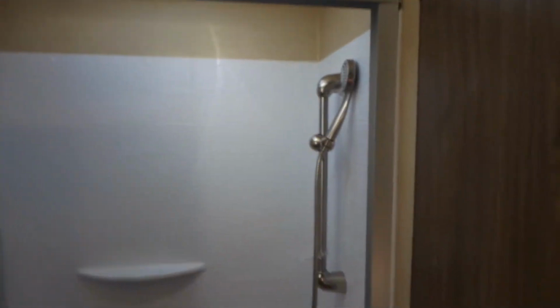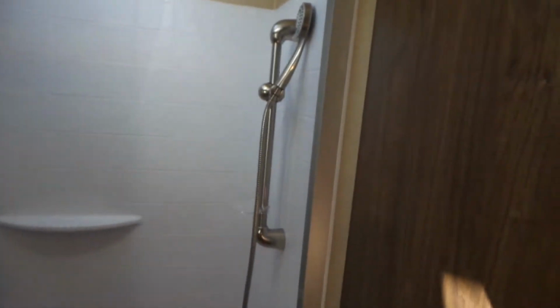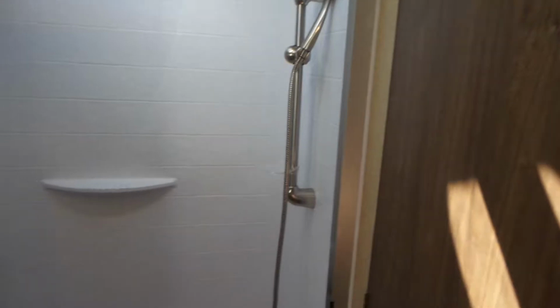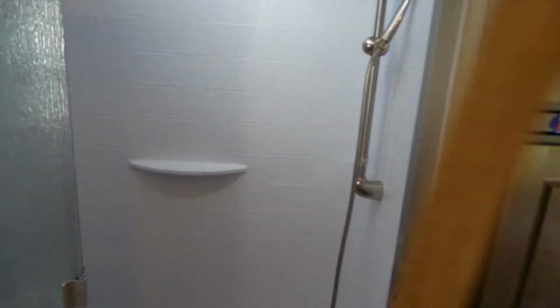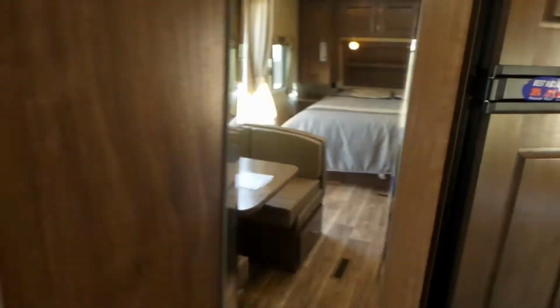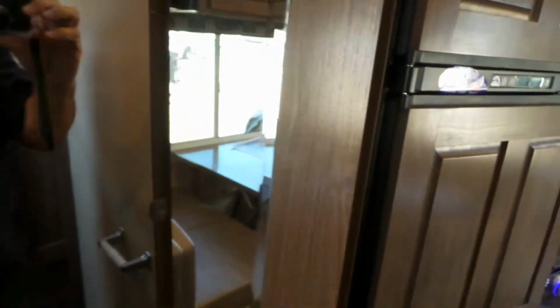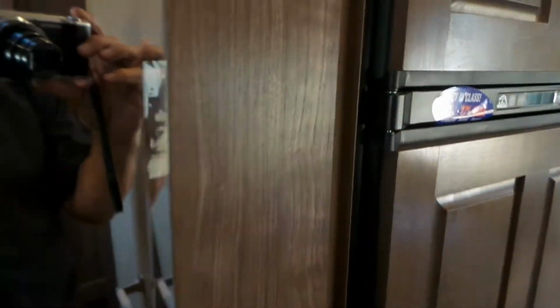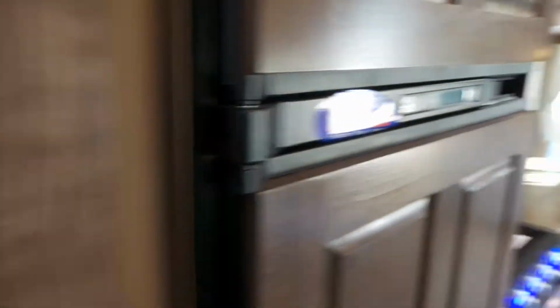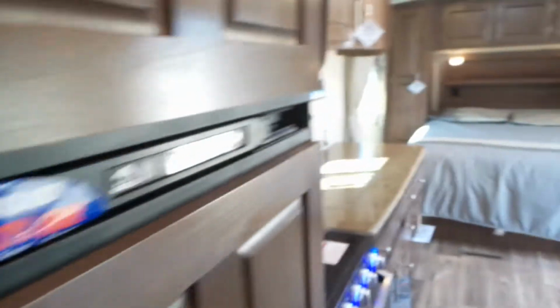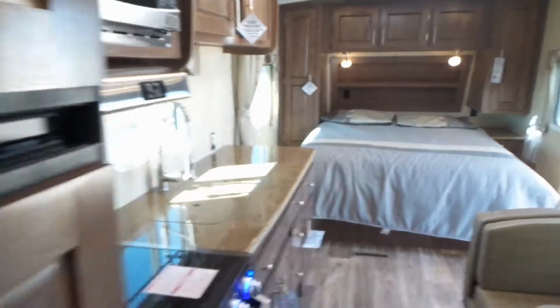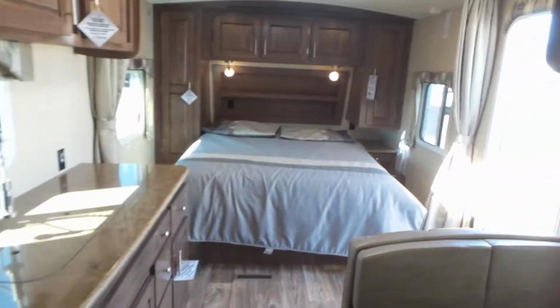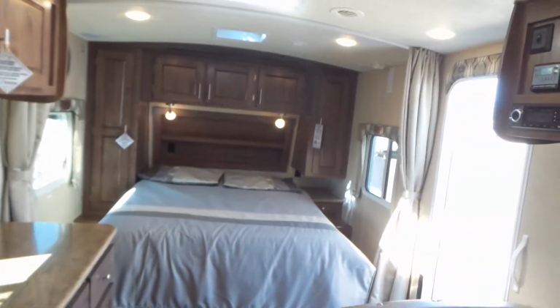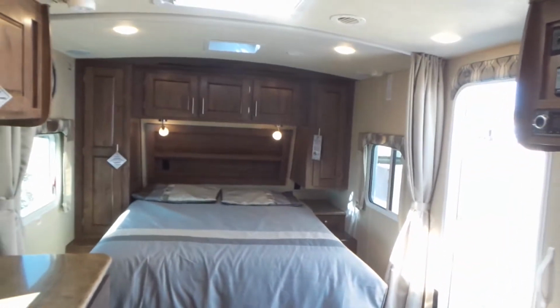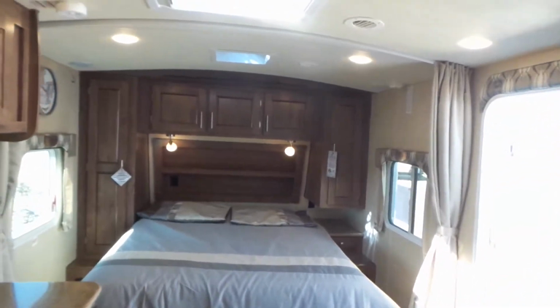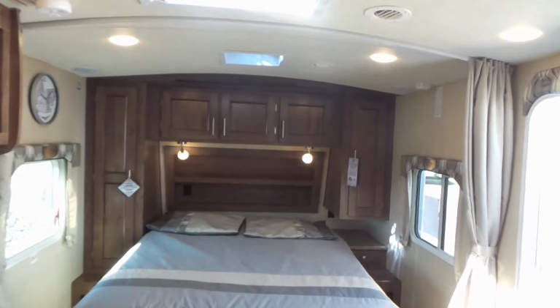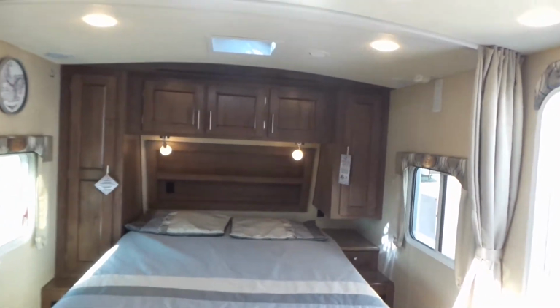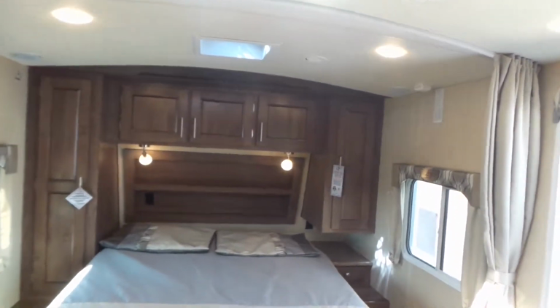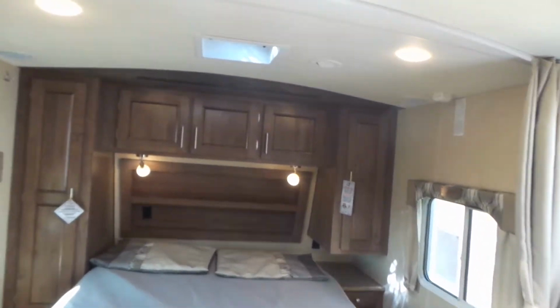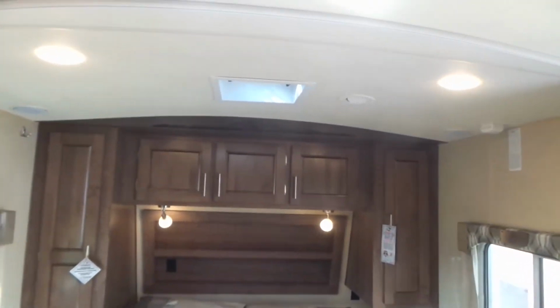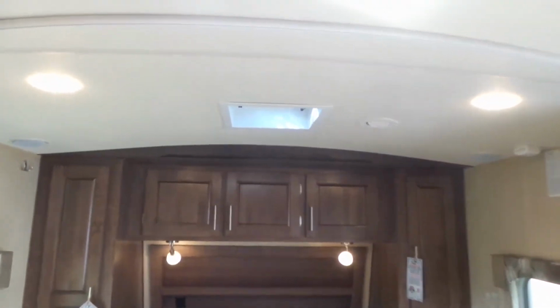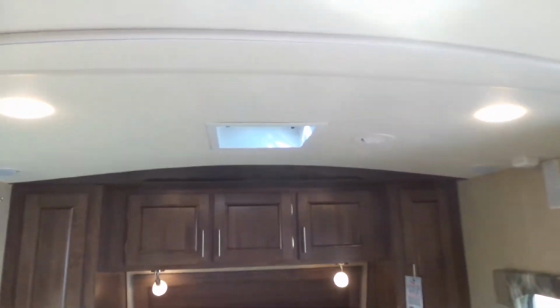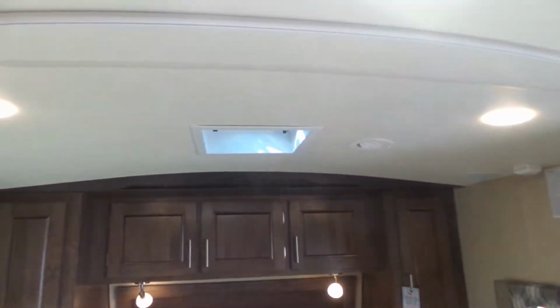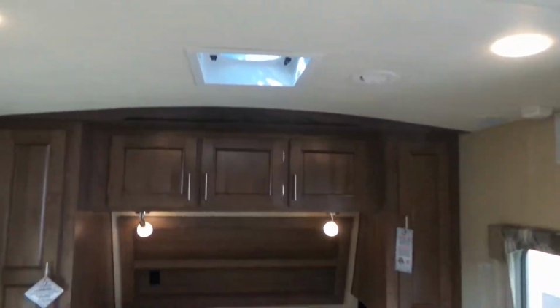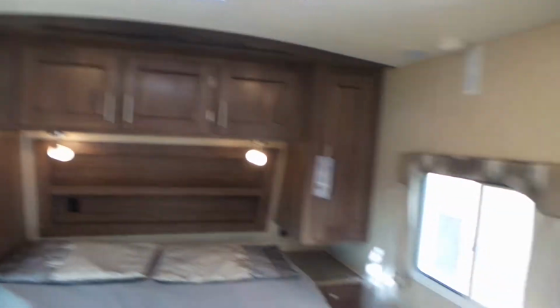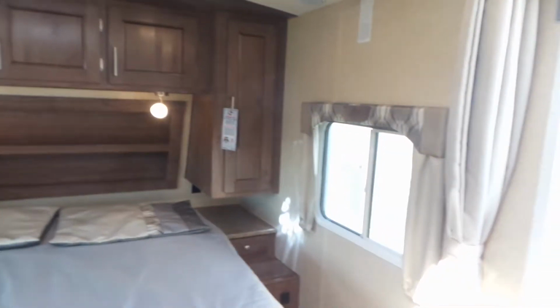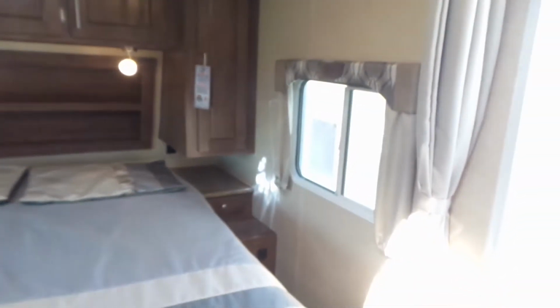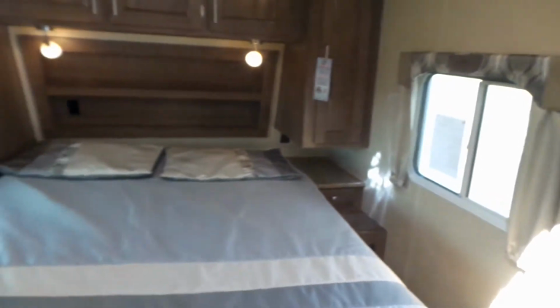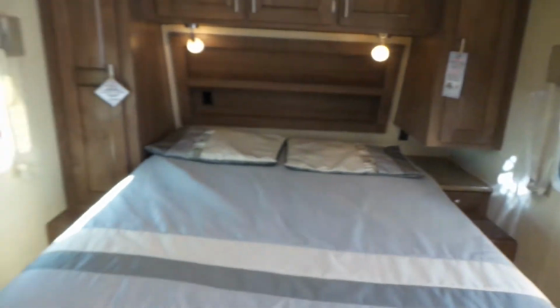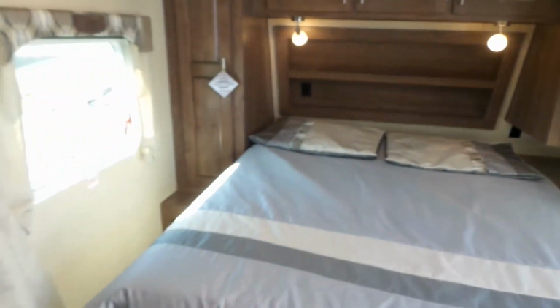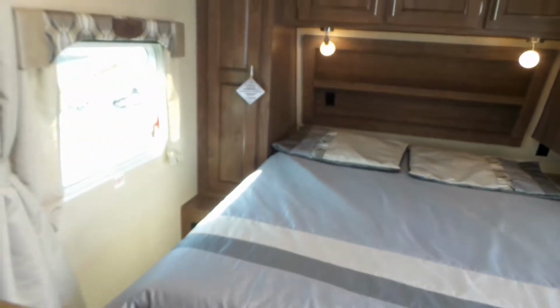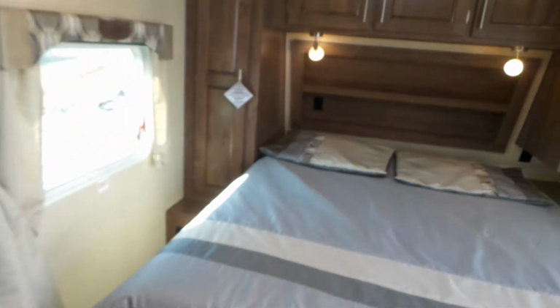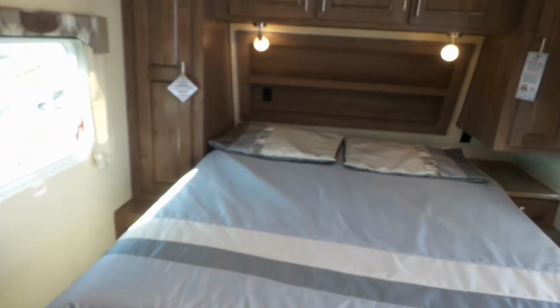There's also a Fantastic Fan in the bathroom for exhaust only, and in the bed area you've got a Fantastic Fan above the bed and two windows that open on either side for cross ventilation.